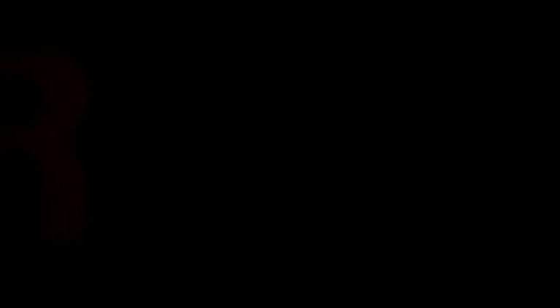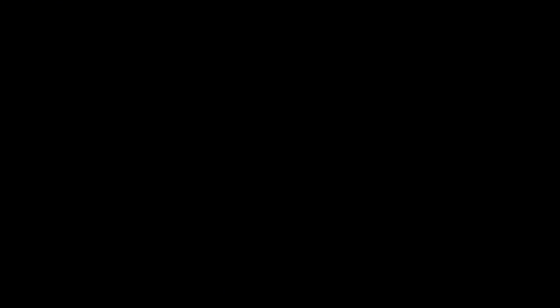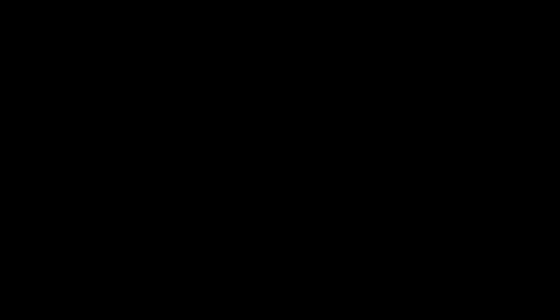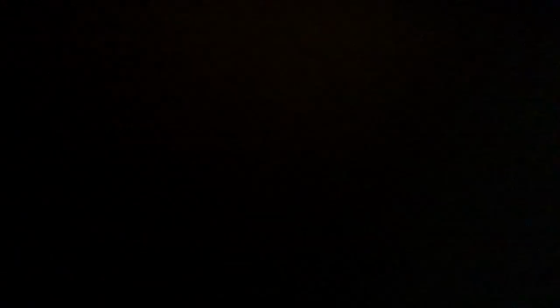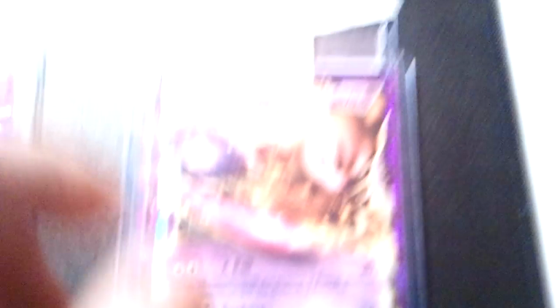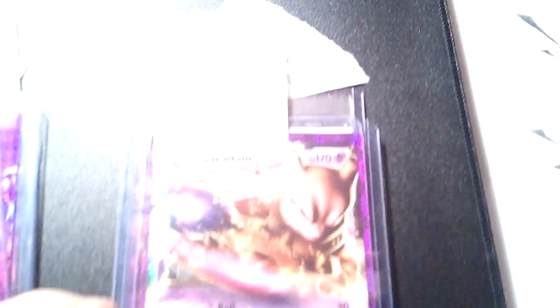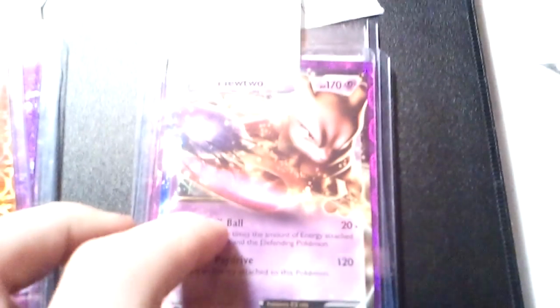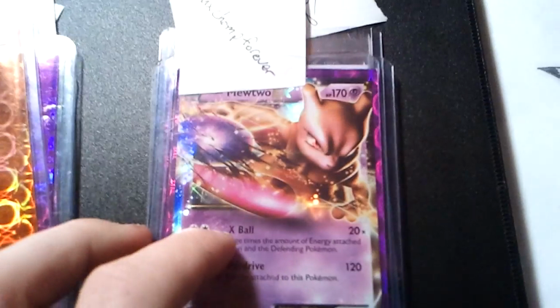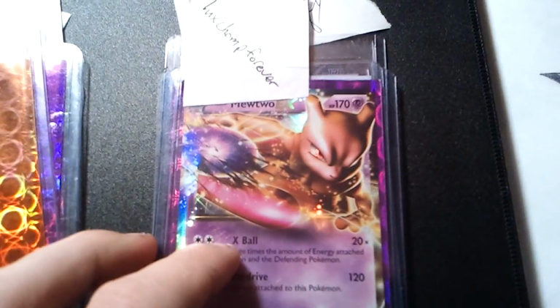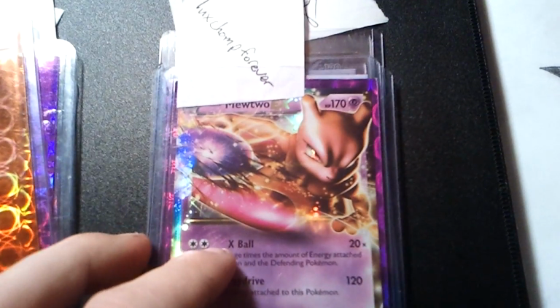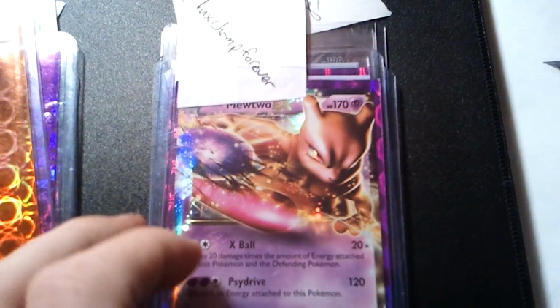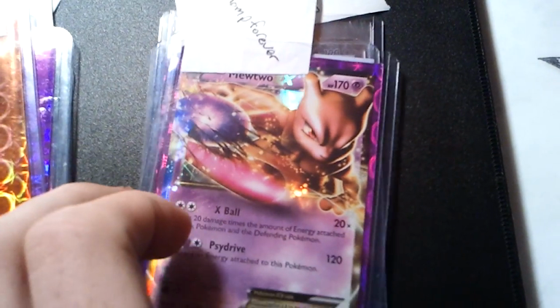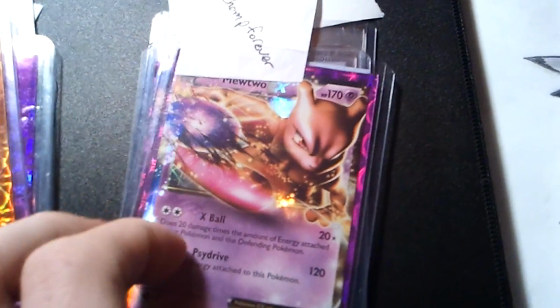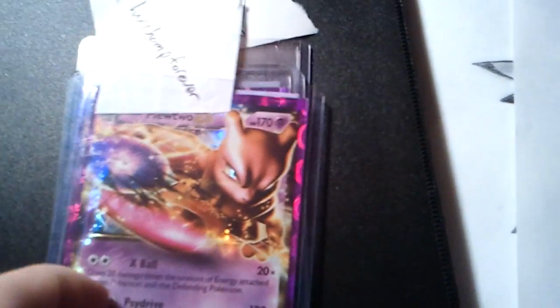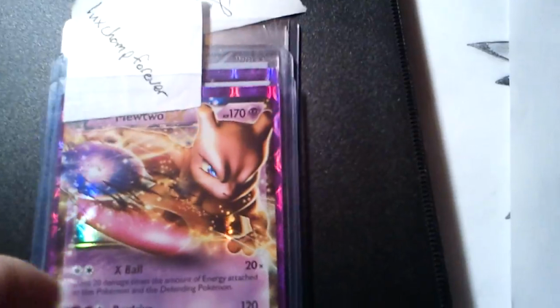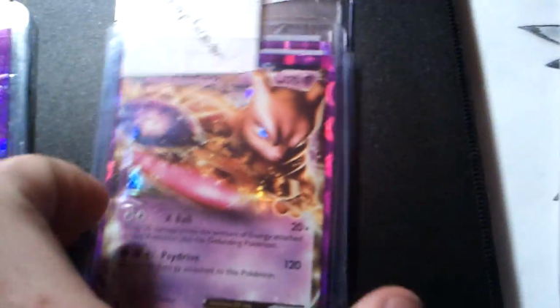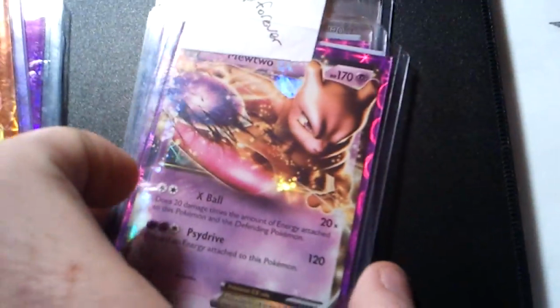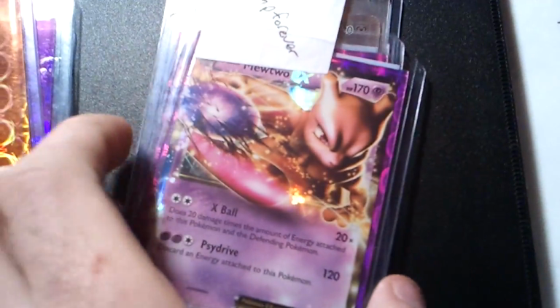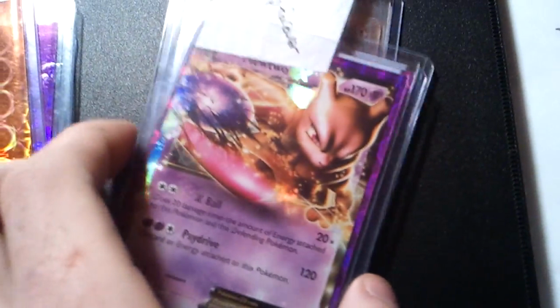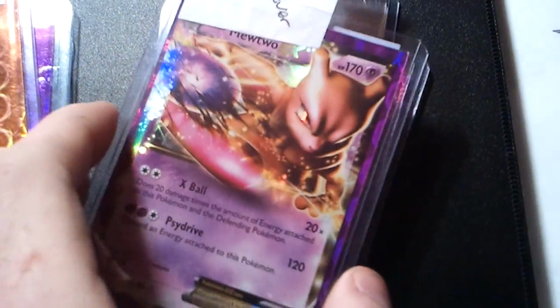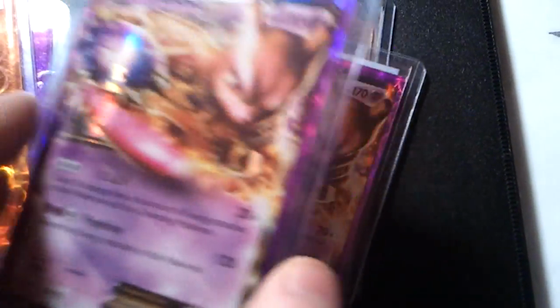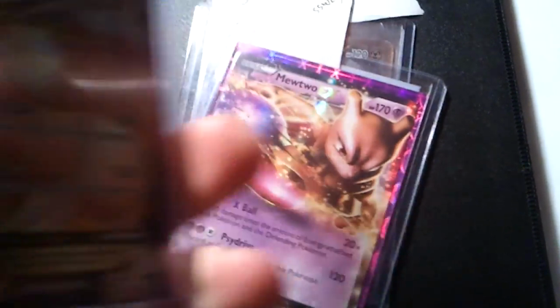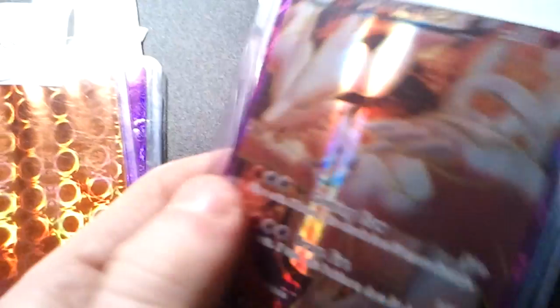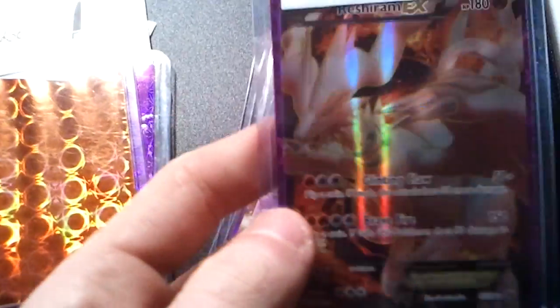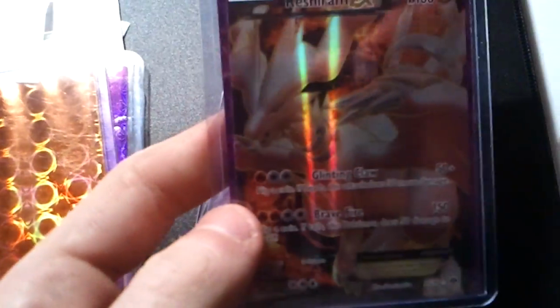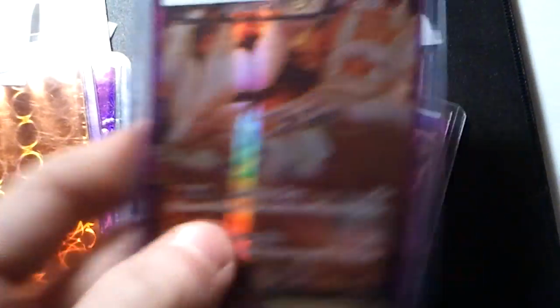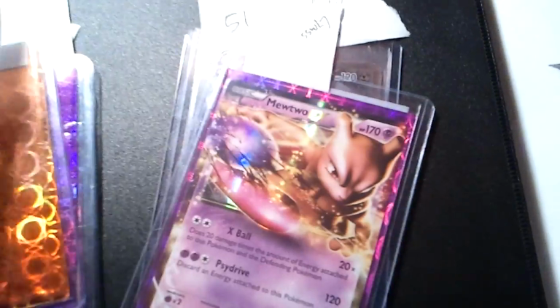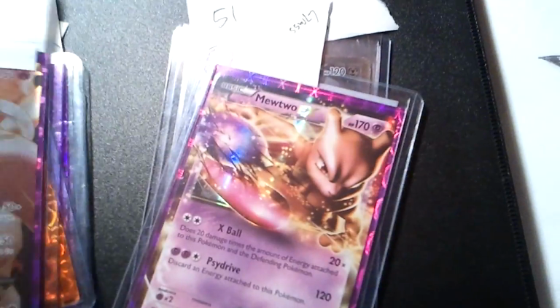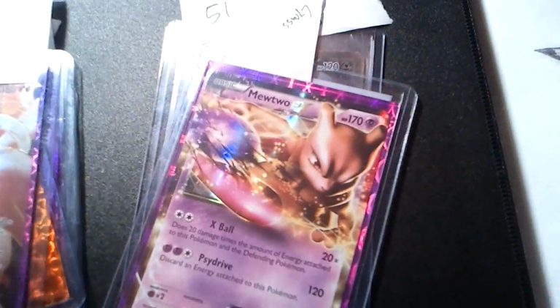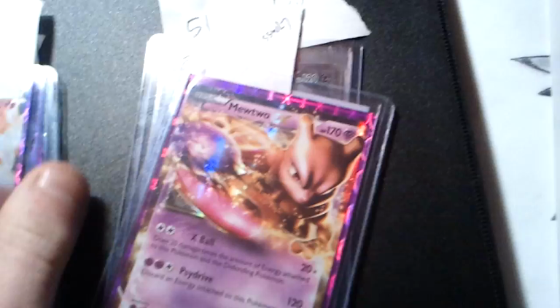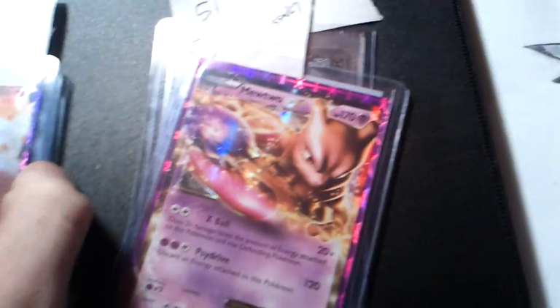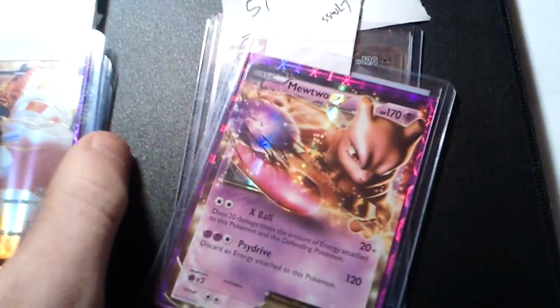HB Dock is getting Reshiram full art EX. LuxChomp Forever, we're trading Mewtwo EX and Reshiram full art EX.